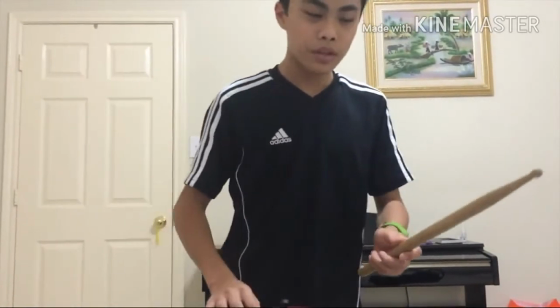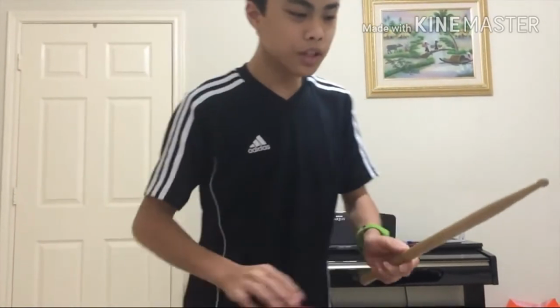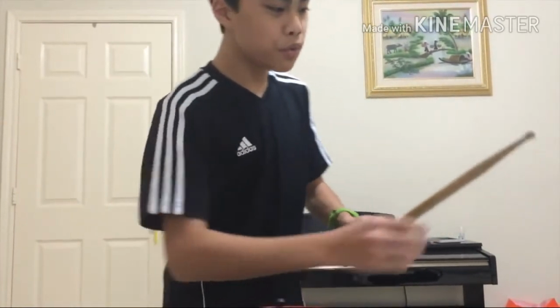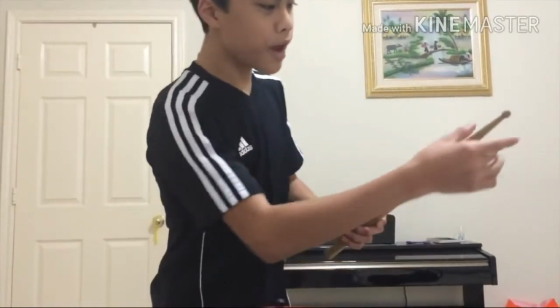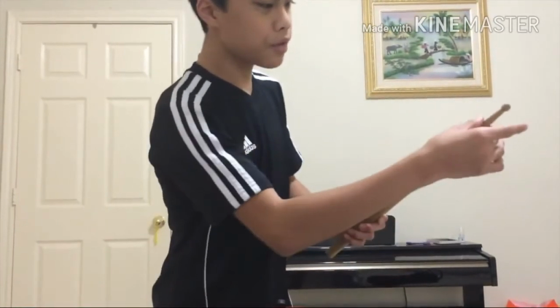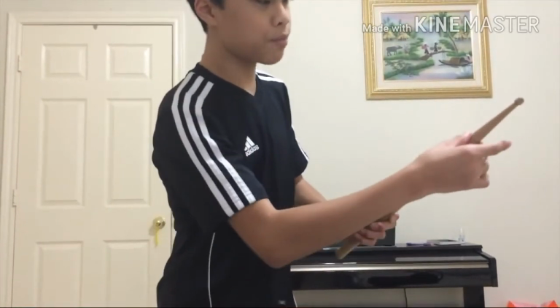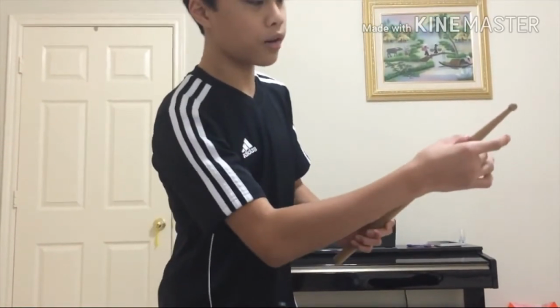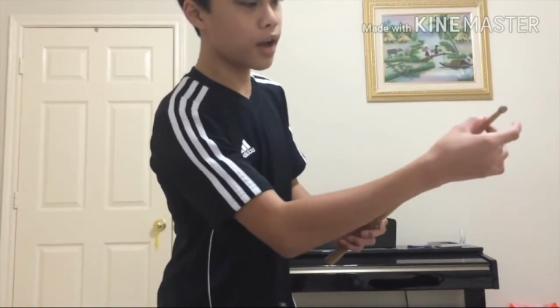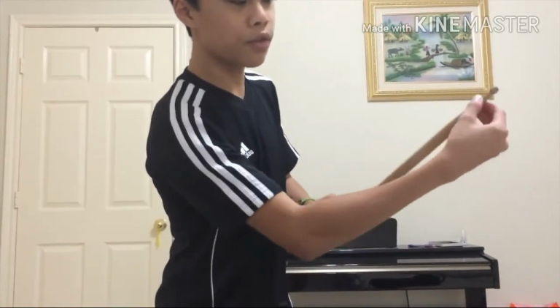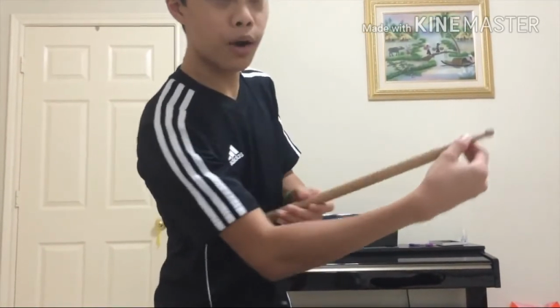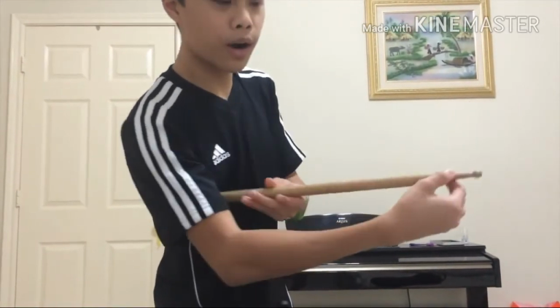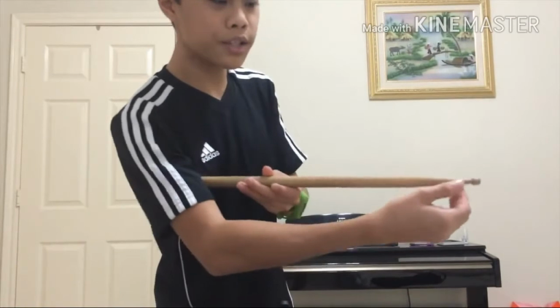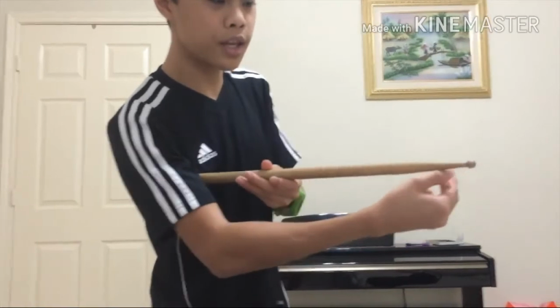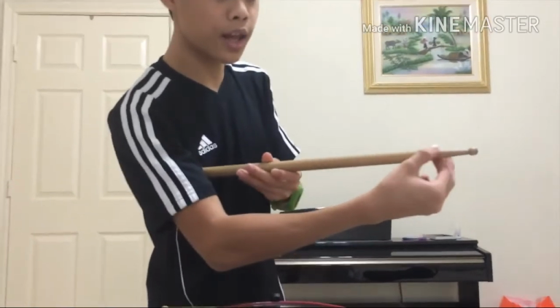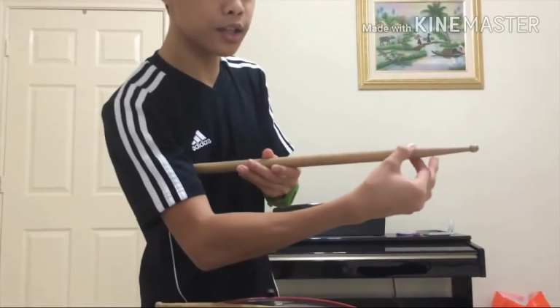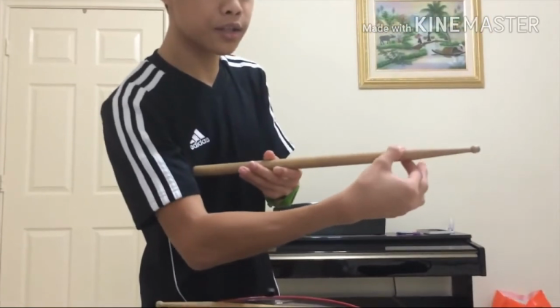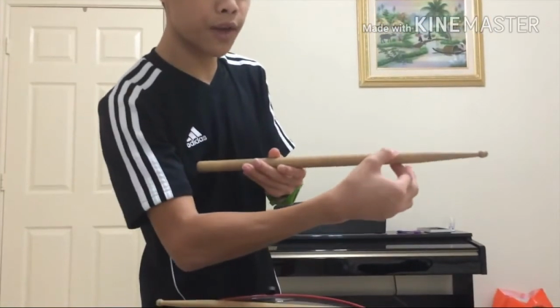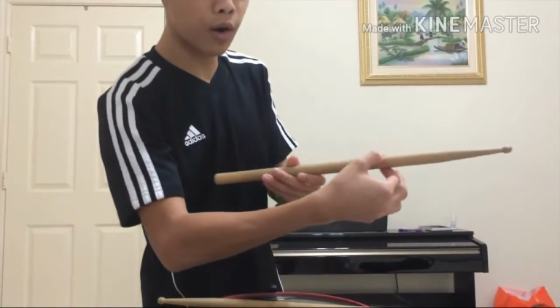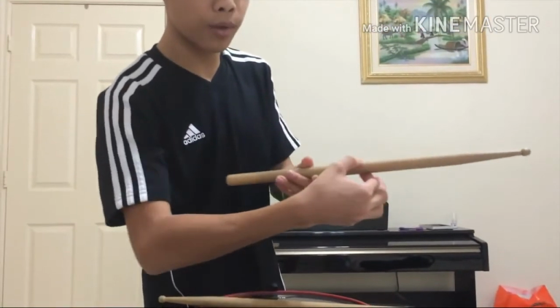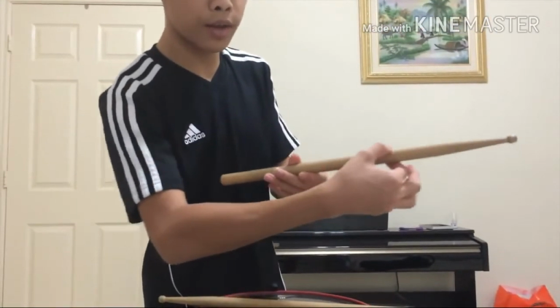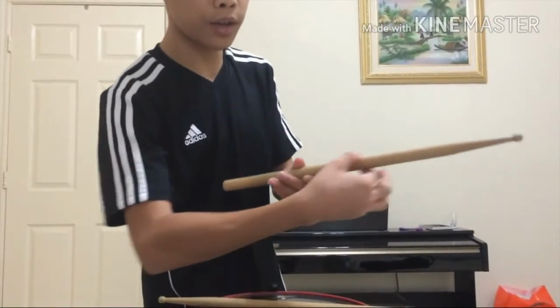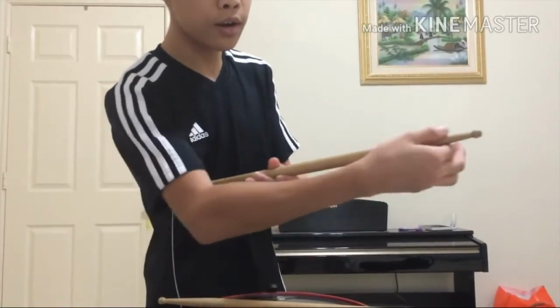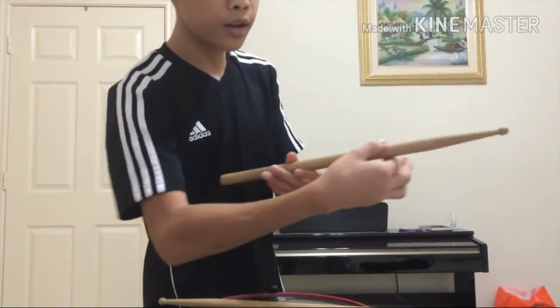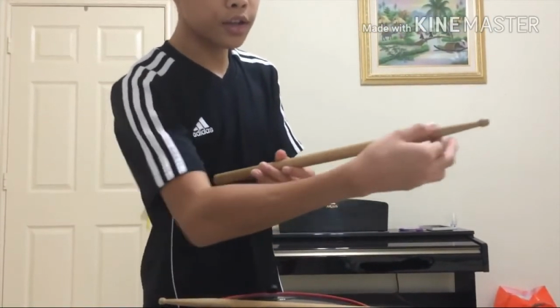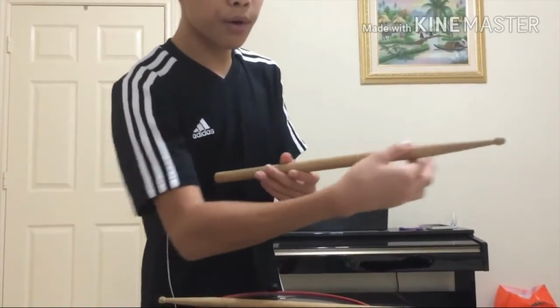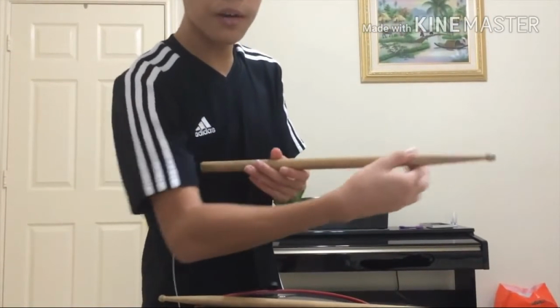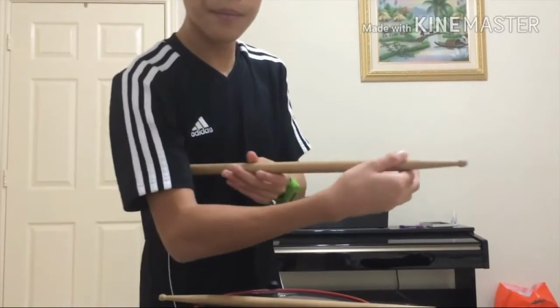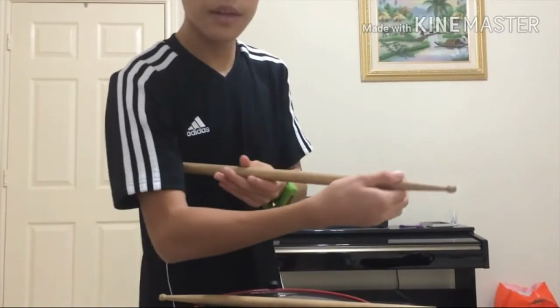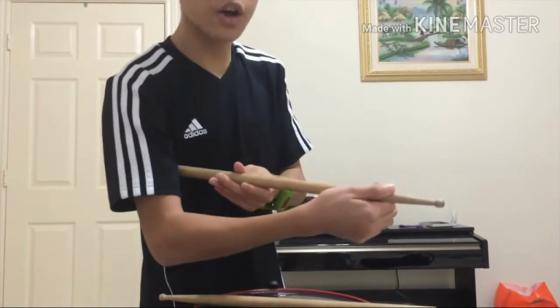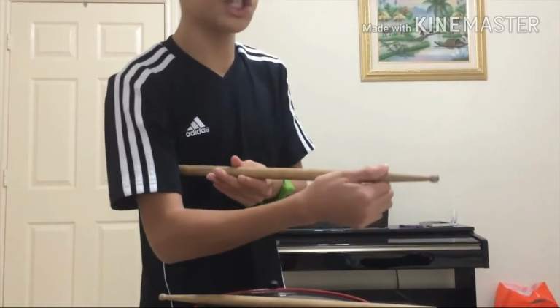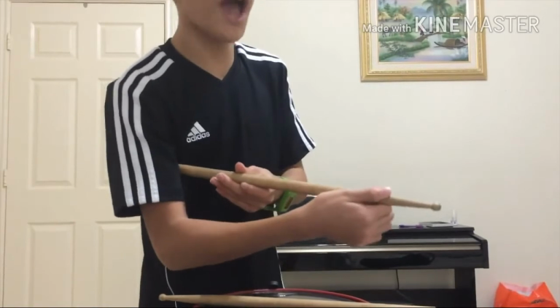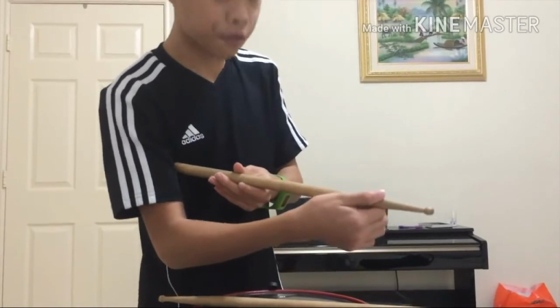So let's move down to this part — kind of the part where it's skinny and it gets fatter all the way down to here. This part right here, it's called the shaft.